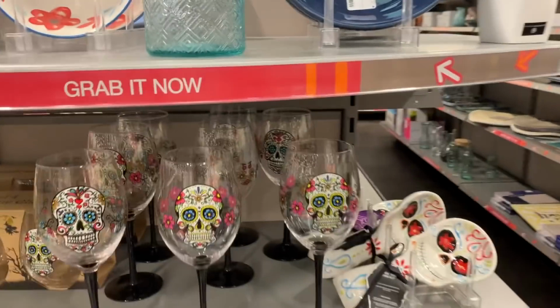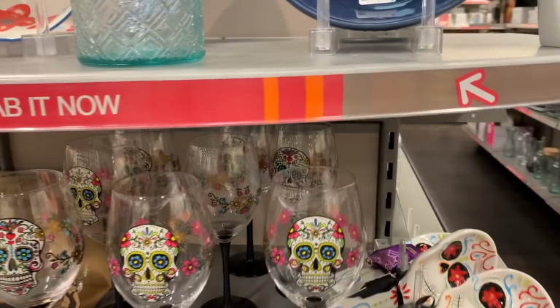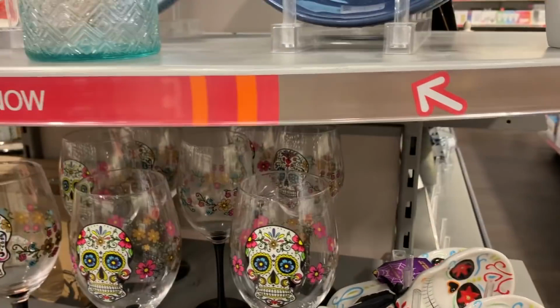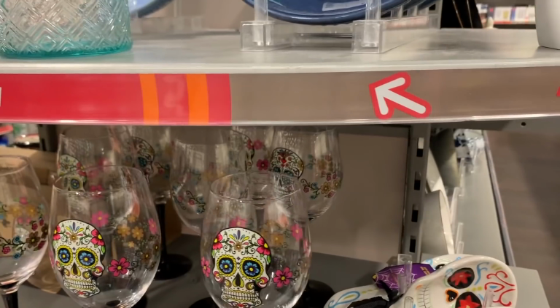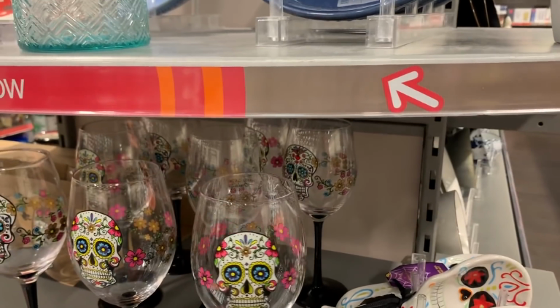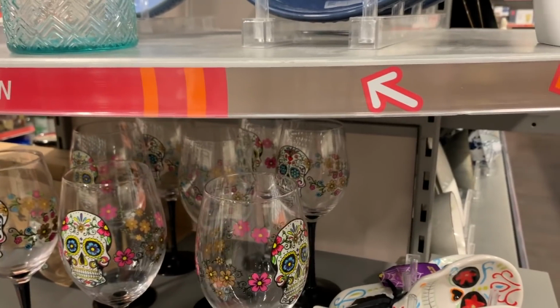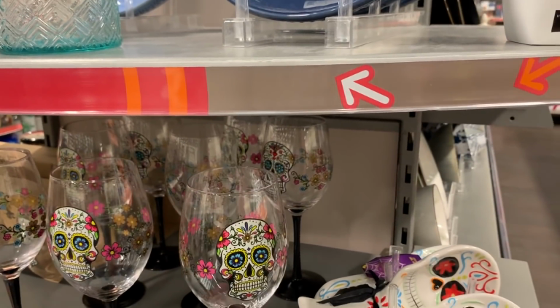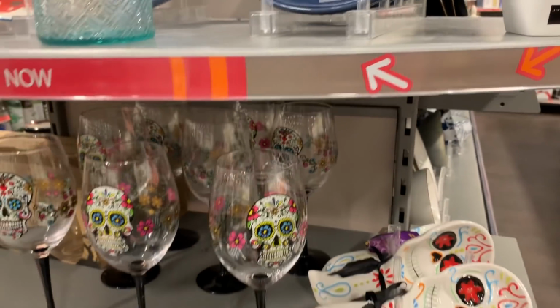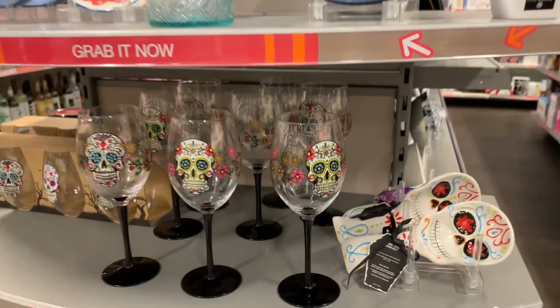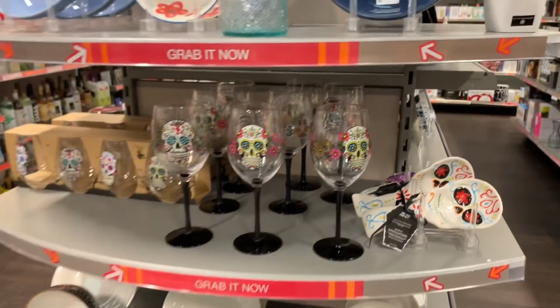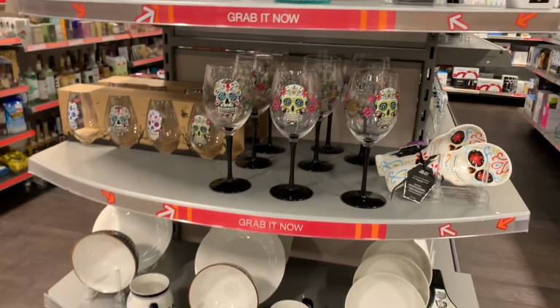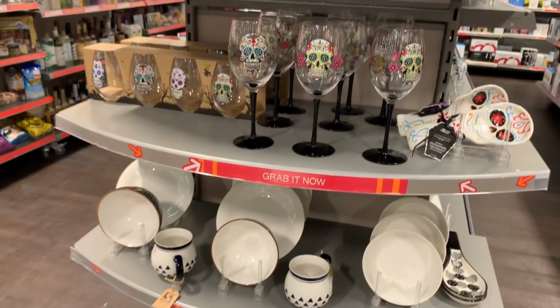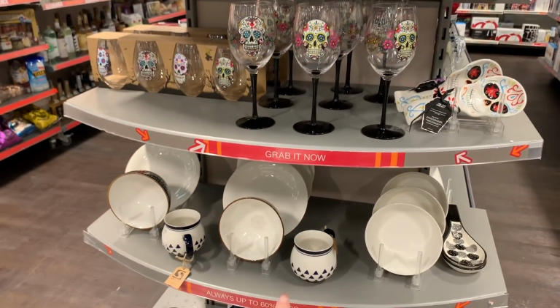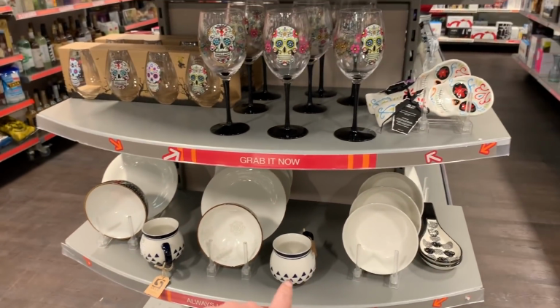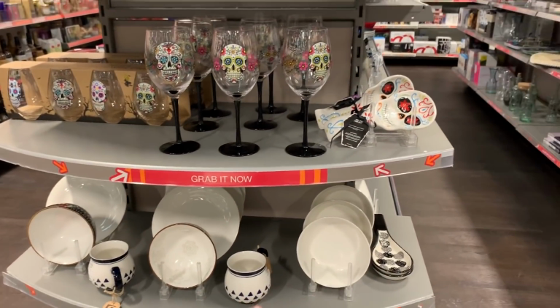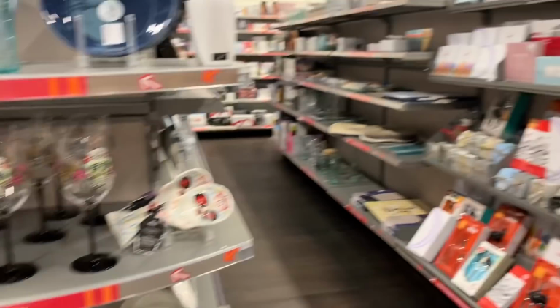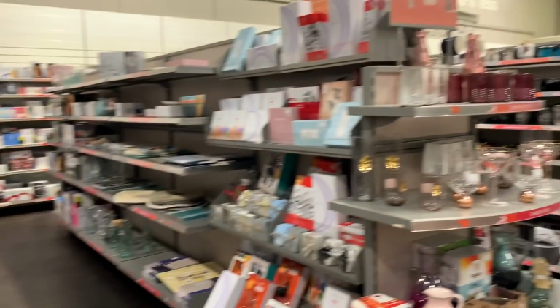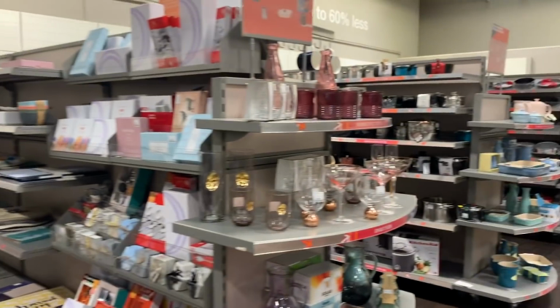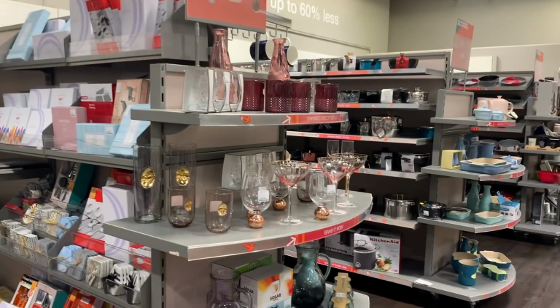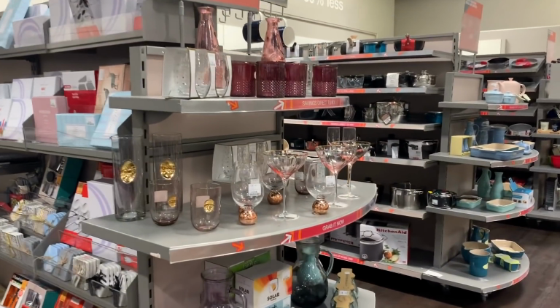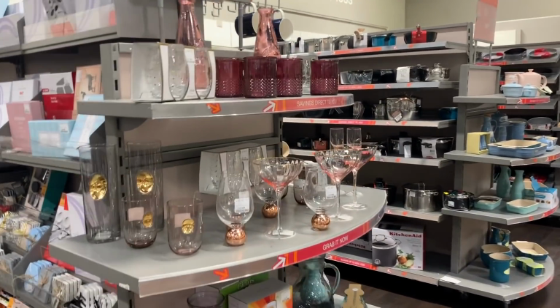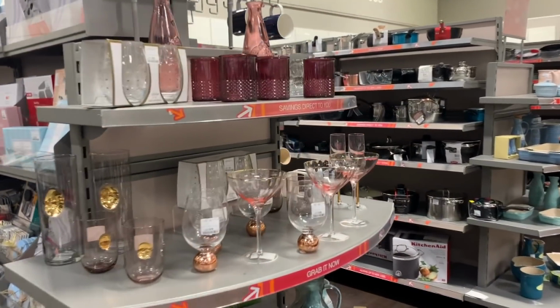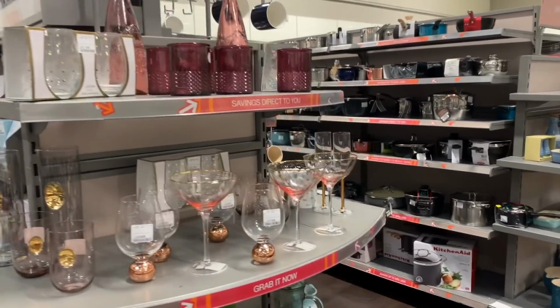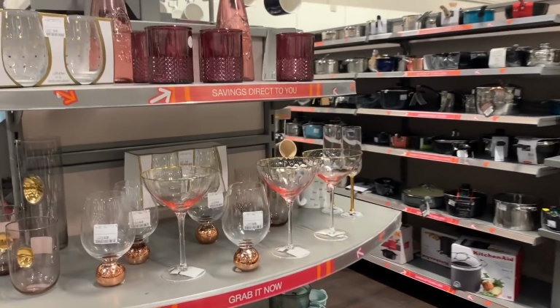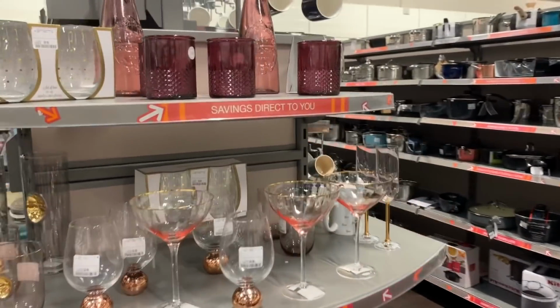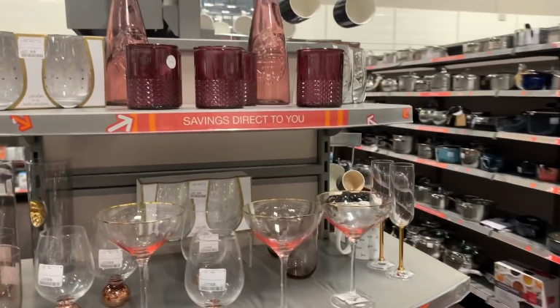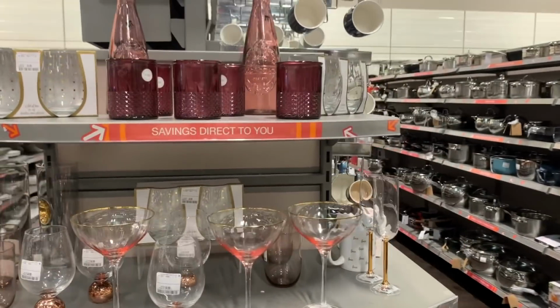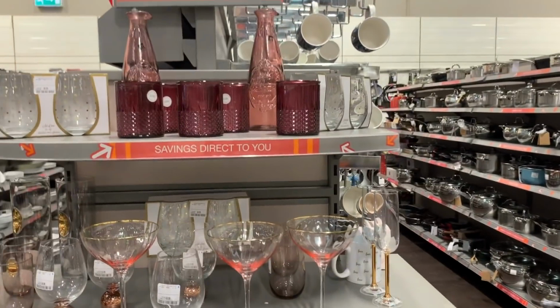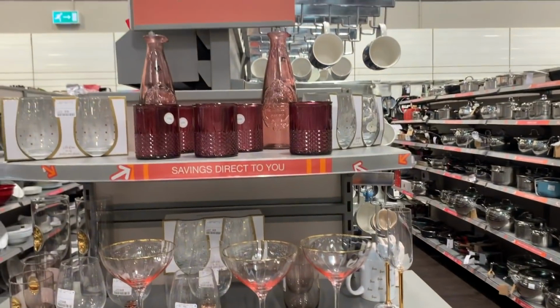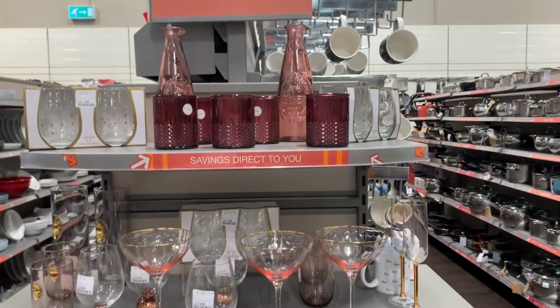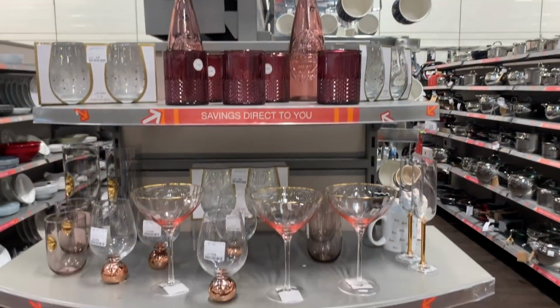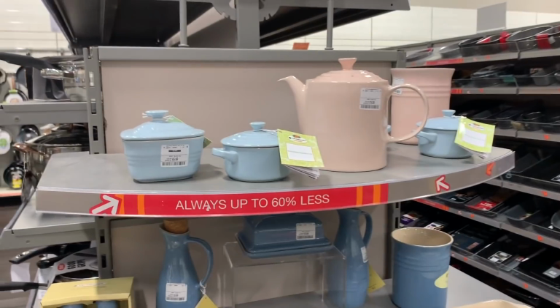I know this isn't Halloween-specific, but like Day of the Dead — this is the kind of Halloween I could get on board with. I like these little jobs too. There's always really nice glassware and stuff in TK Maxx.